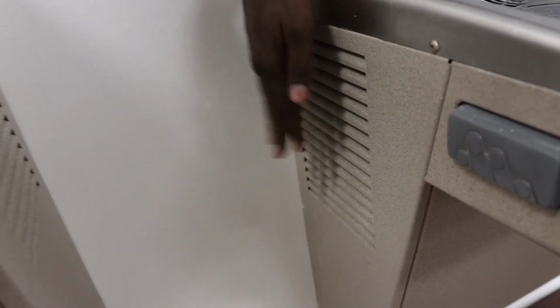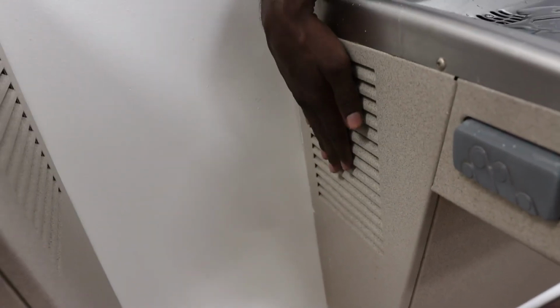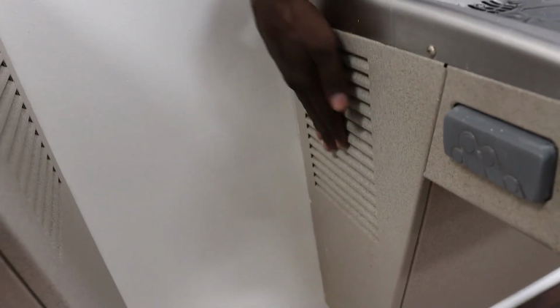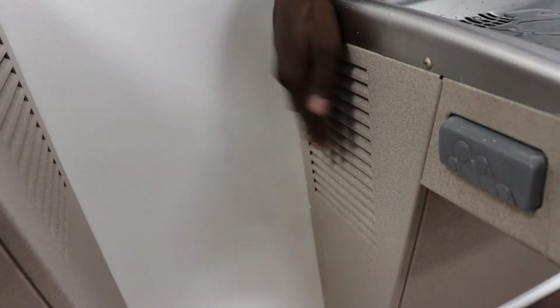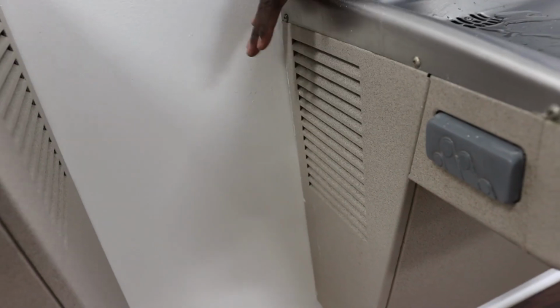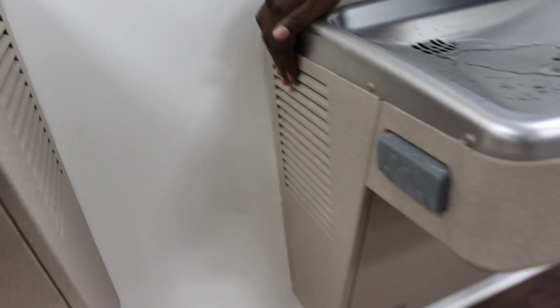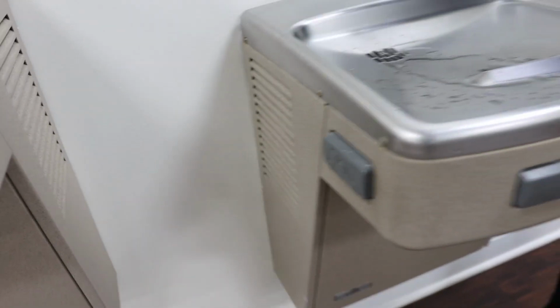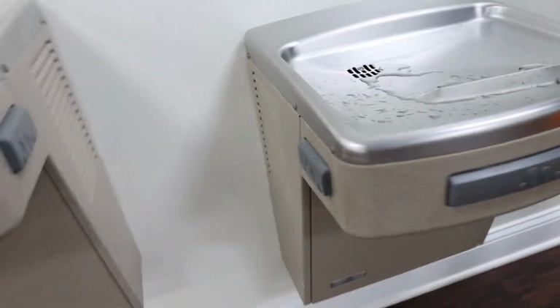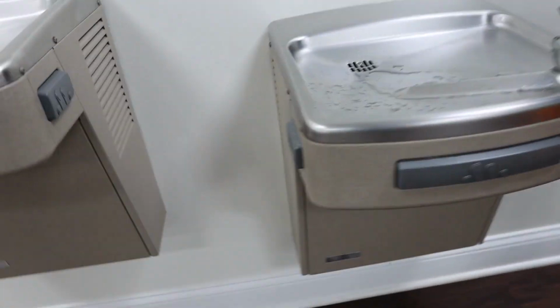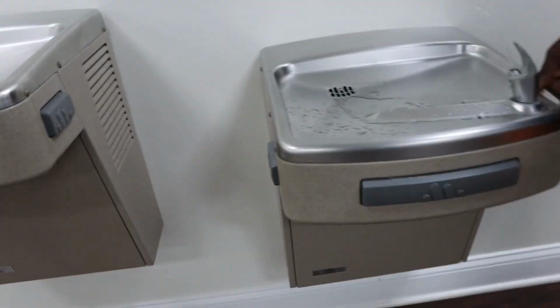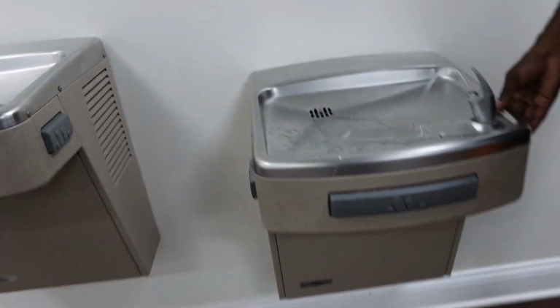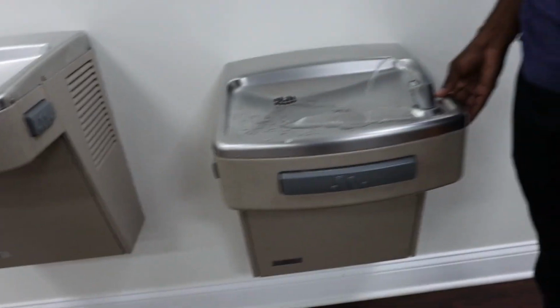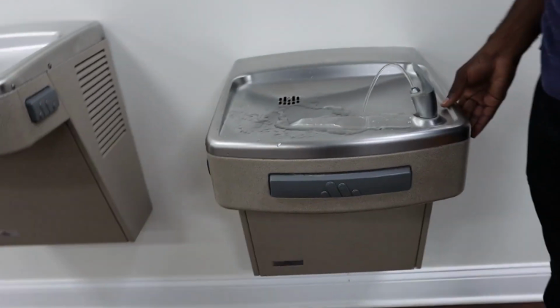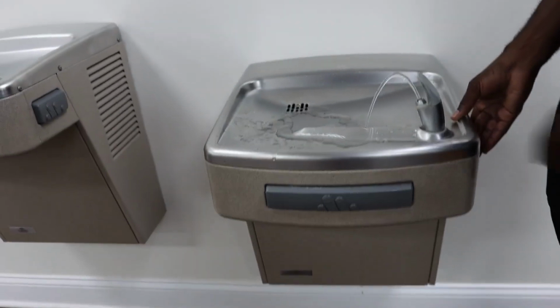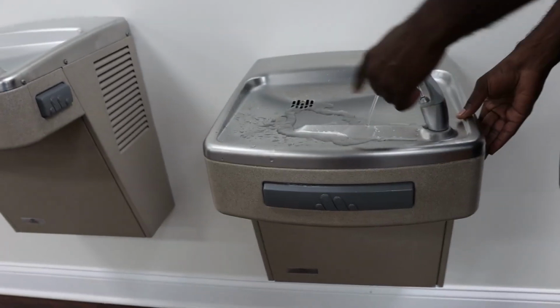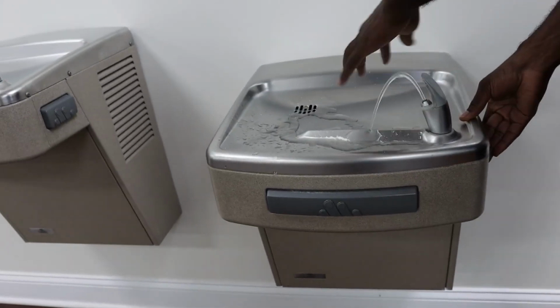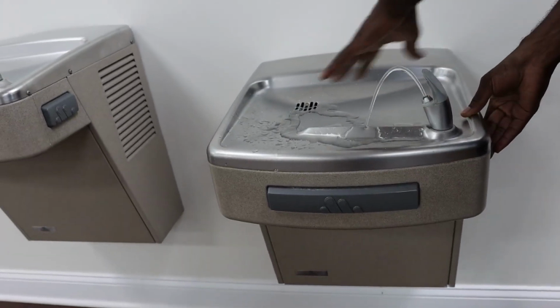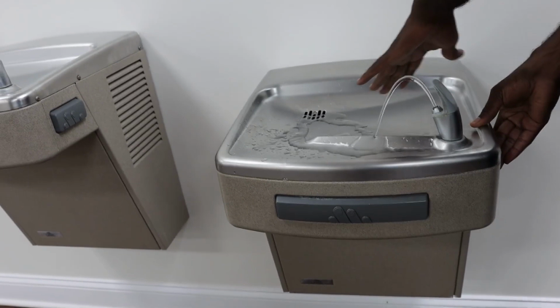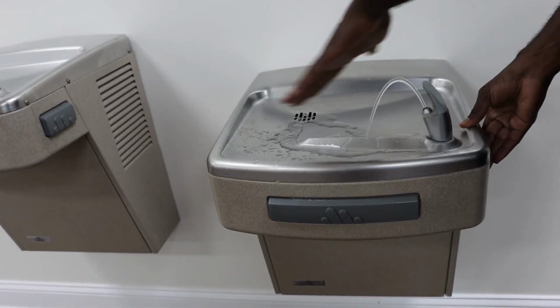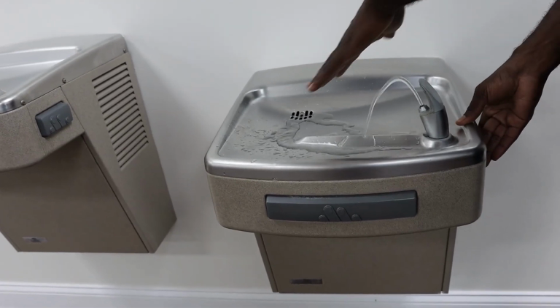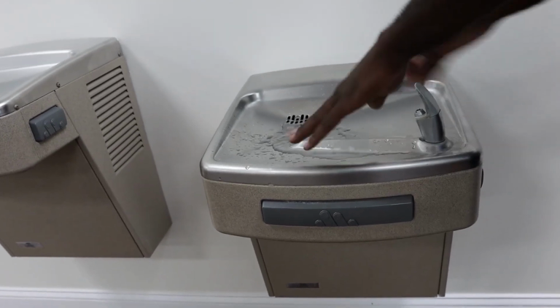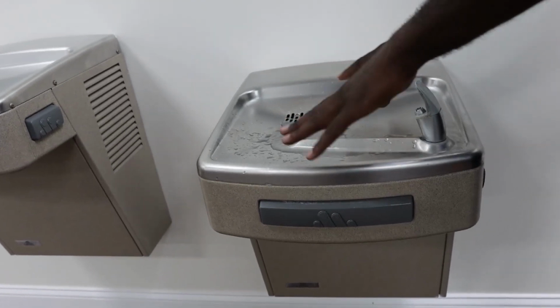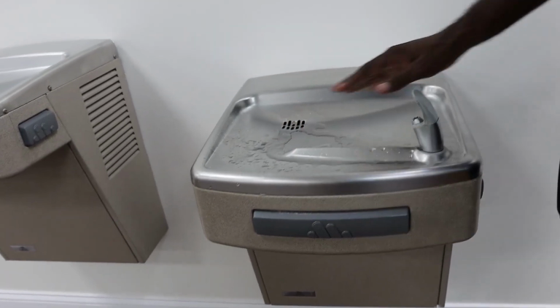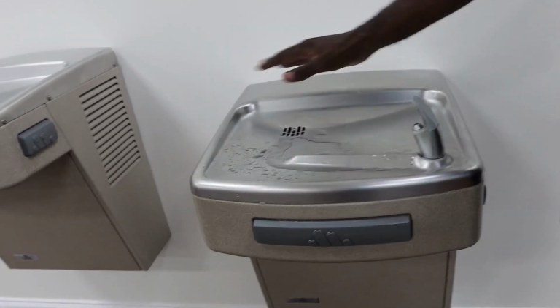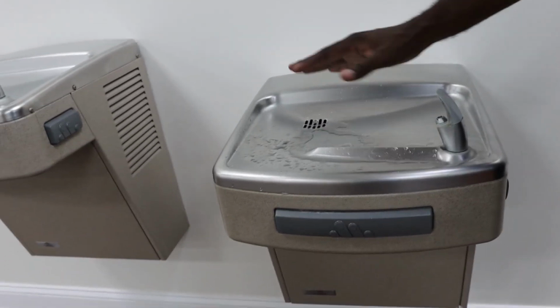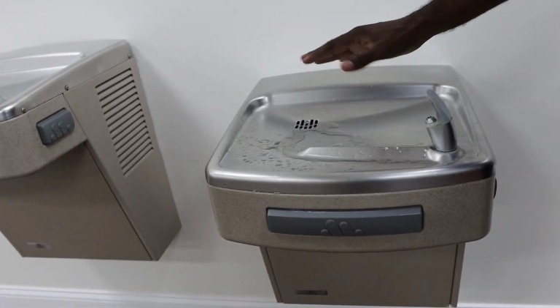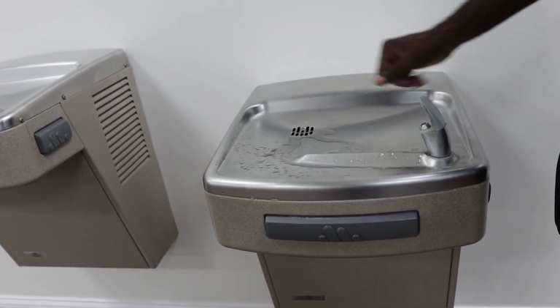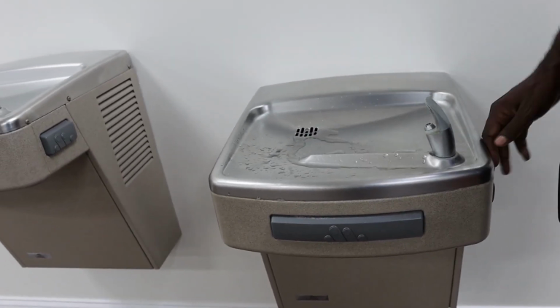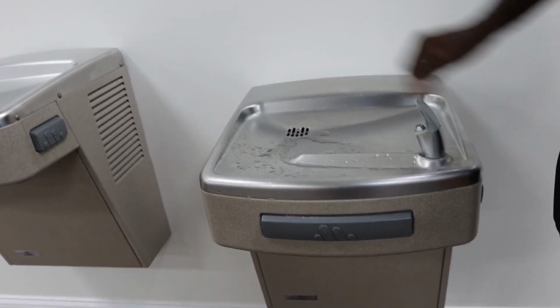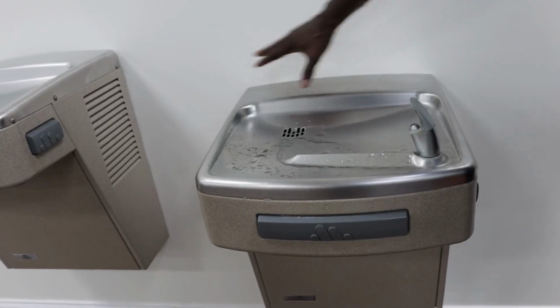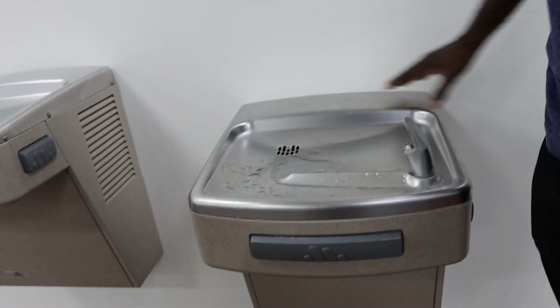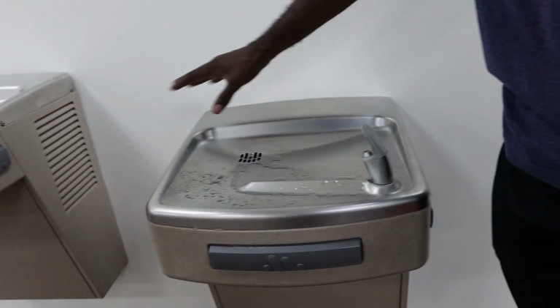So even though it has that ventilation there, you don't hear anything. Water comes out fine. Obviously, it has your stainless steel surface area that you can wipe down real easily to keep it clean. It keeps this whole area clean as well.